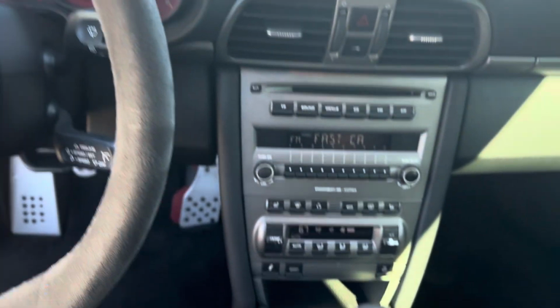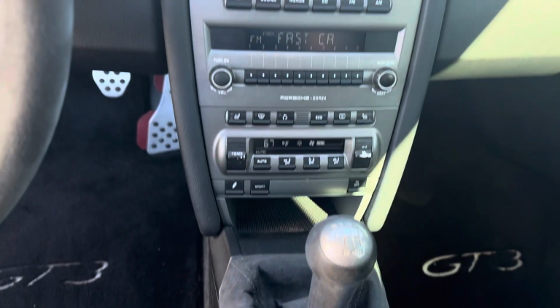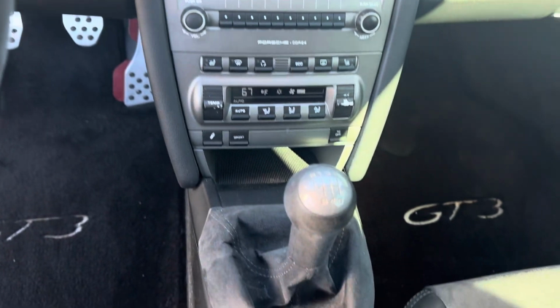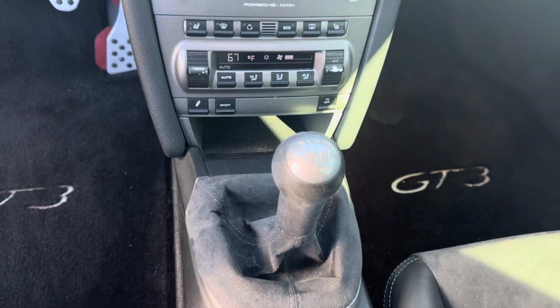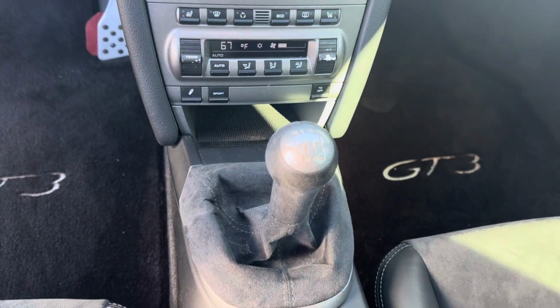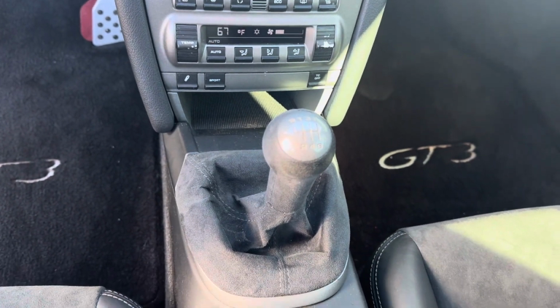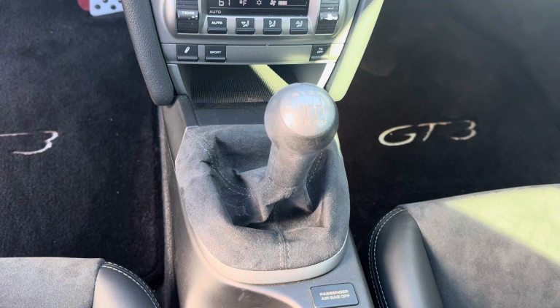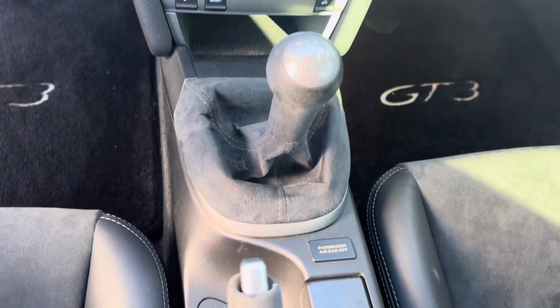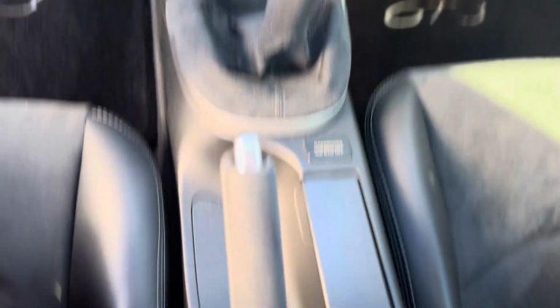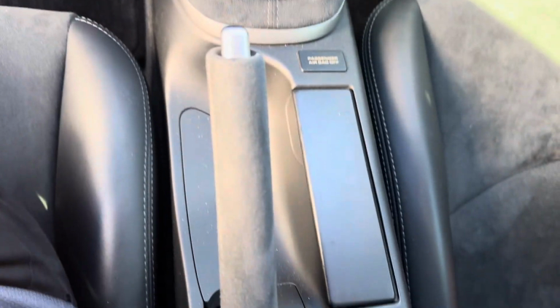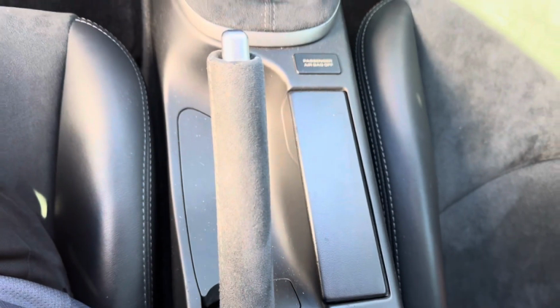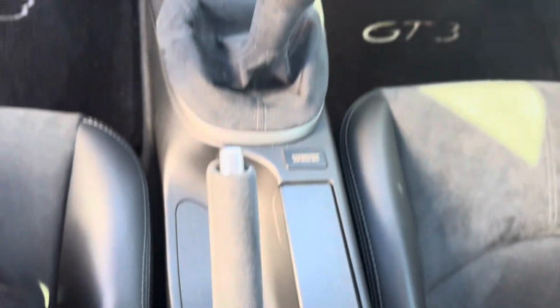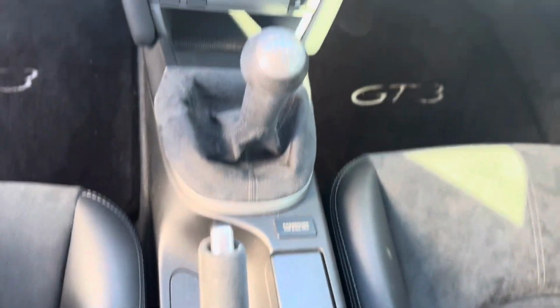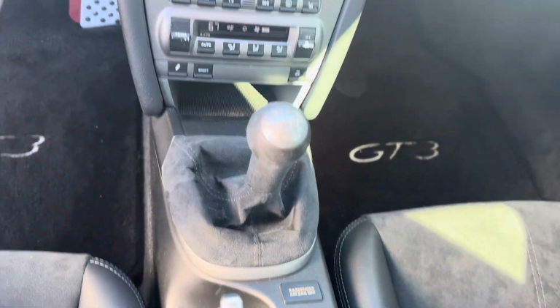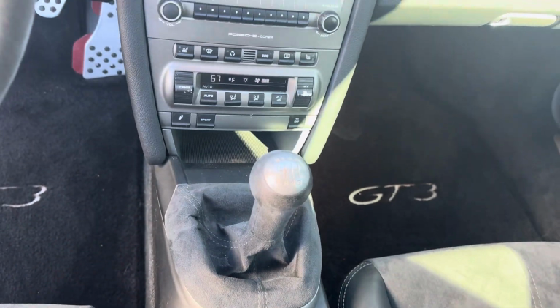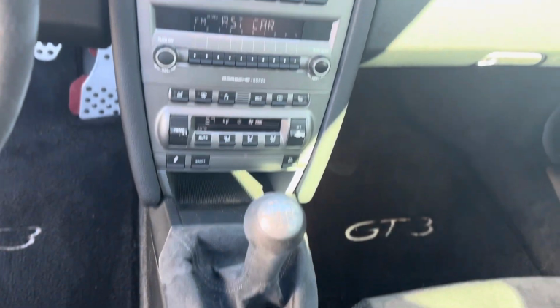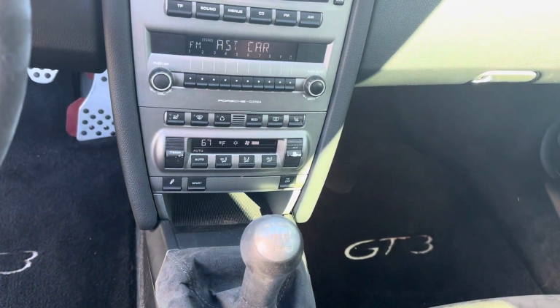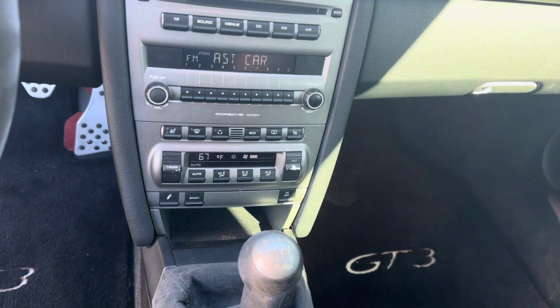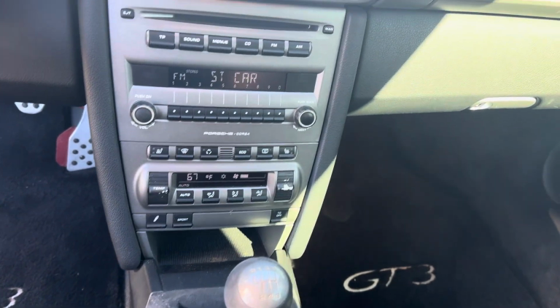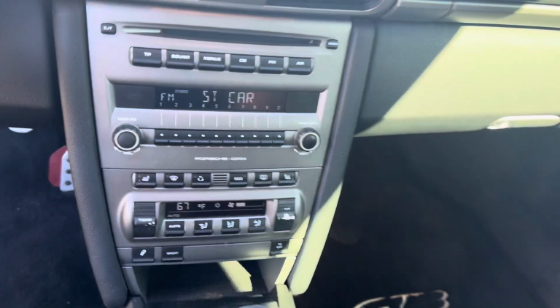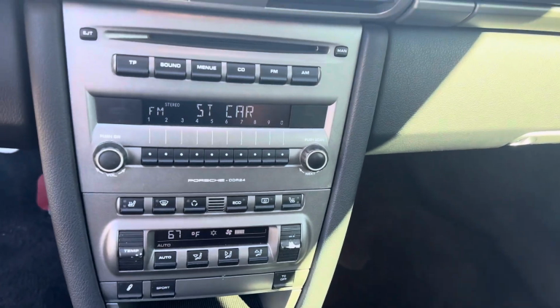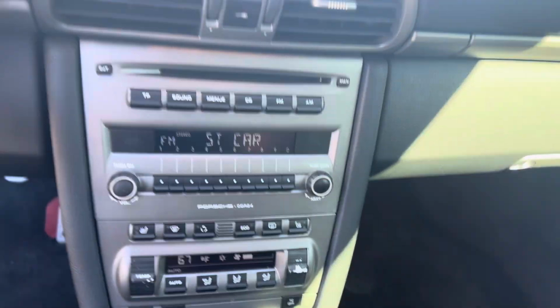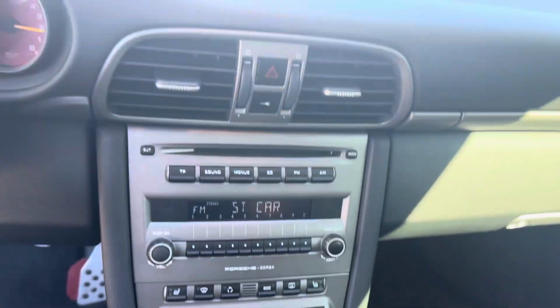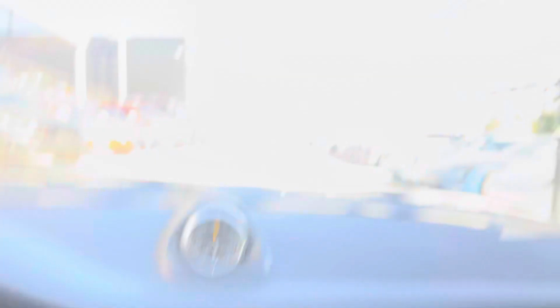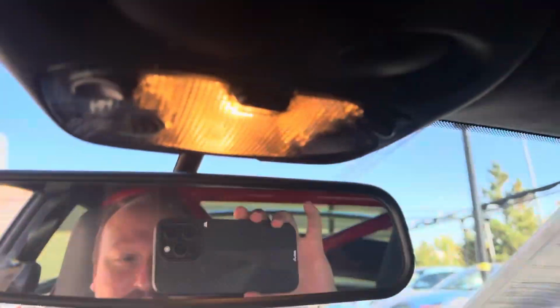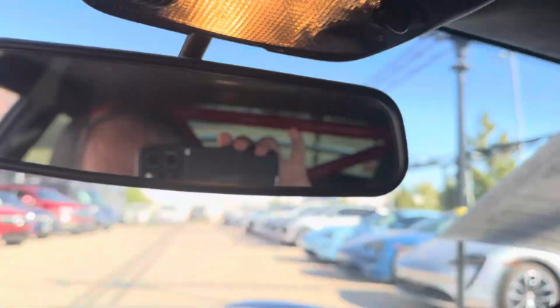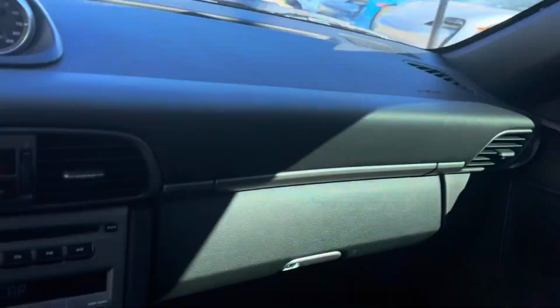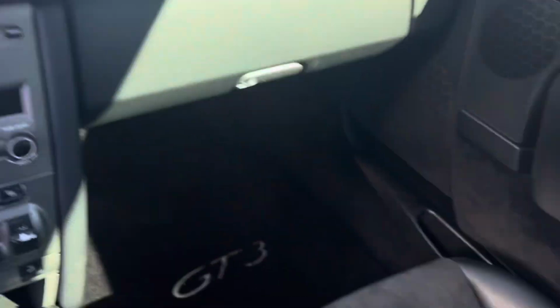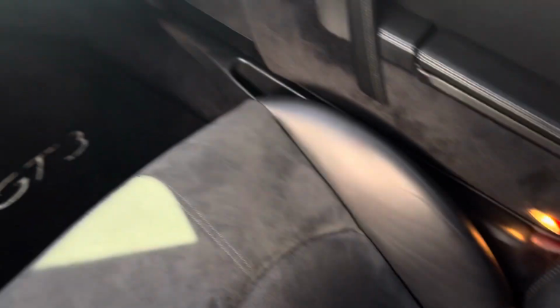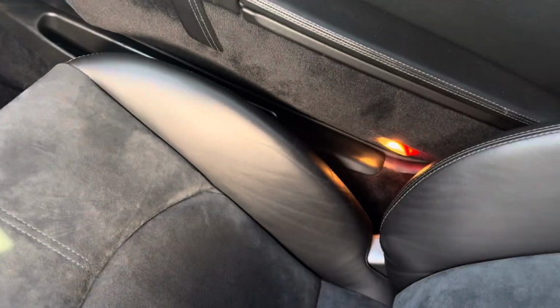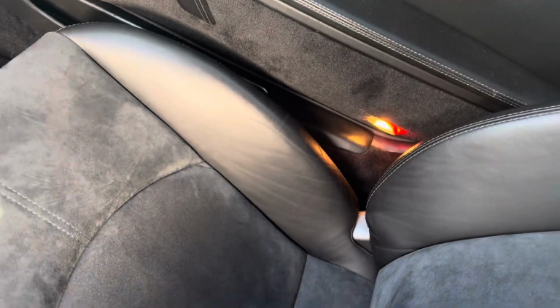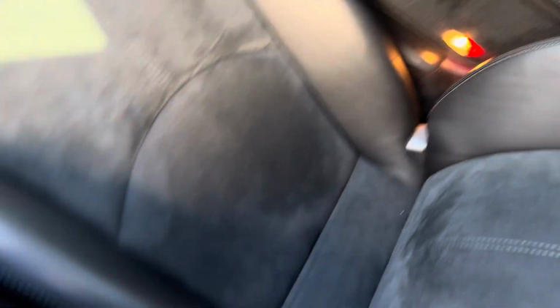The Alcantara steering wheel has been taken very good care of as well. Same thing with the gear selector in Alcantara, before they changed the name to Racetech. Just overall super nice condition — got the passenger seat there too.